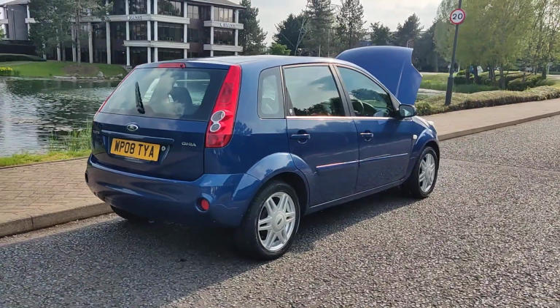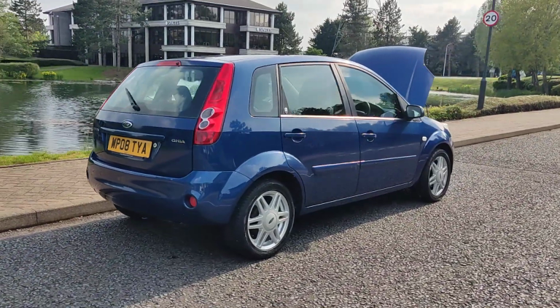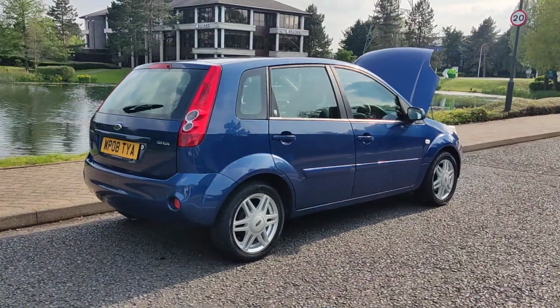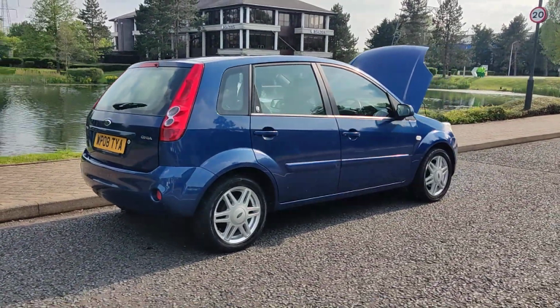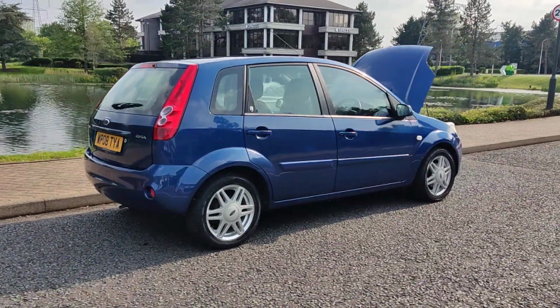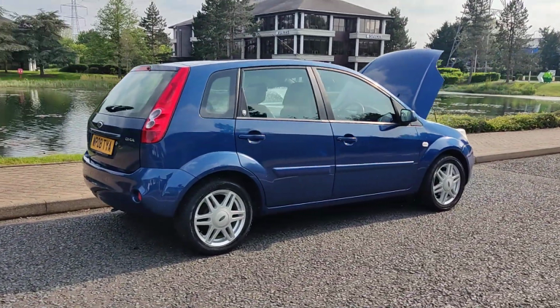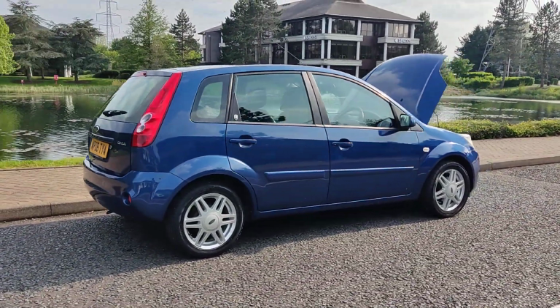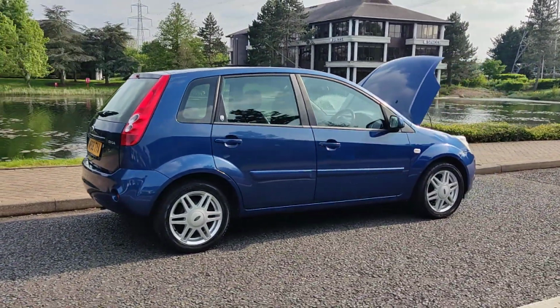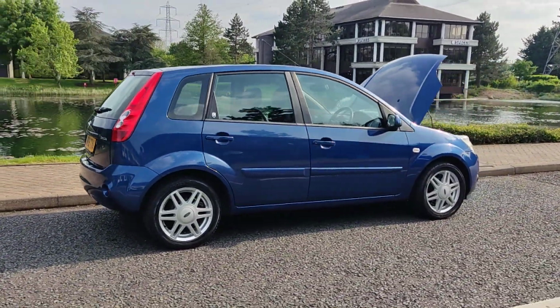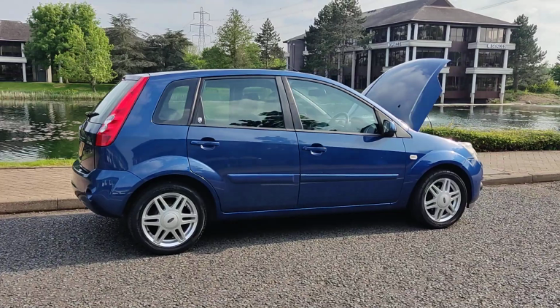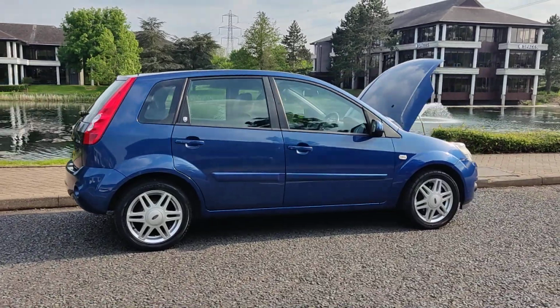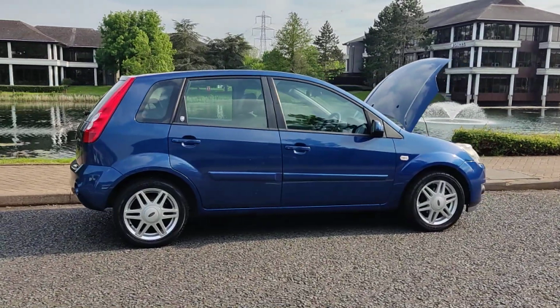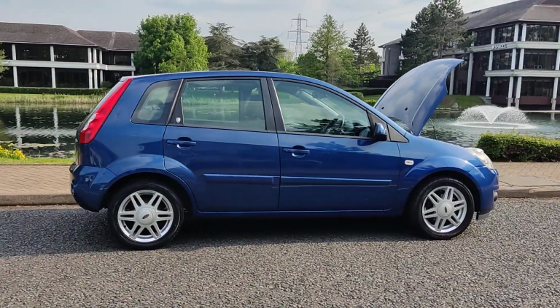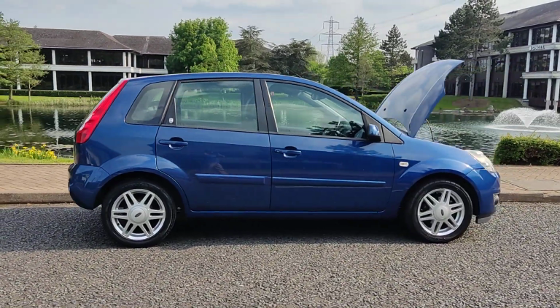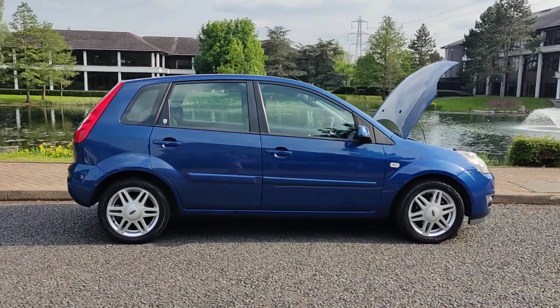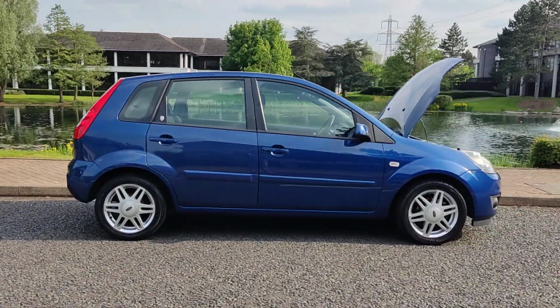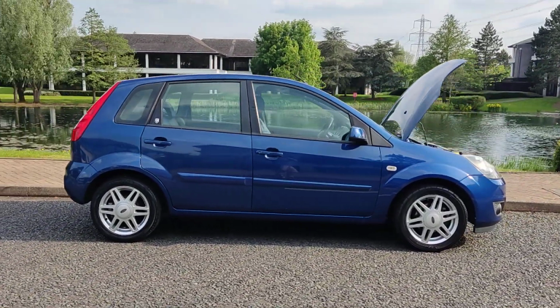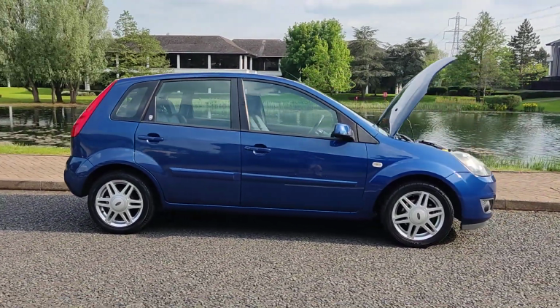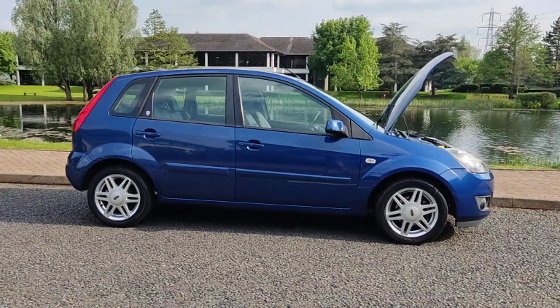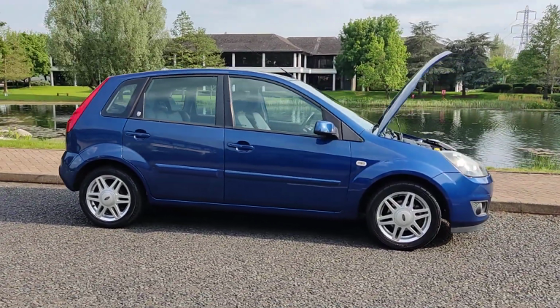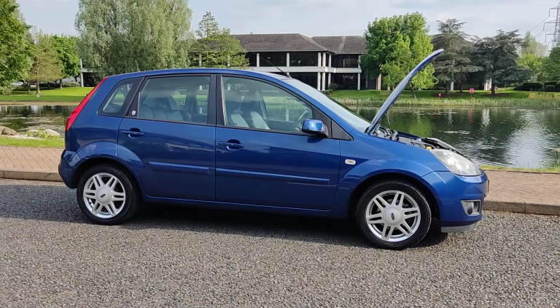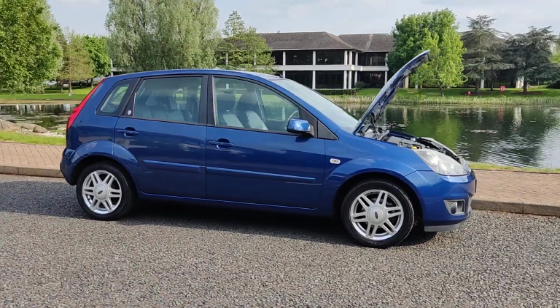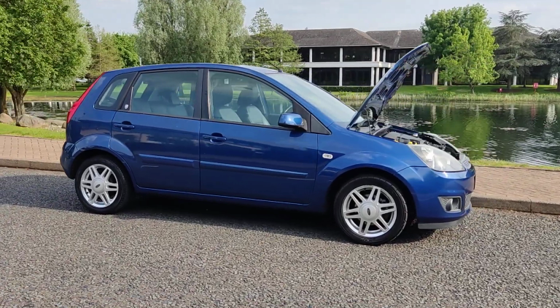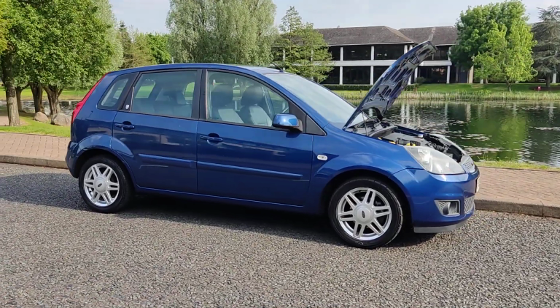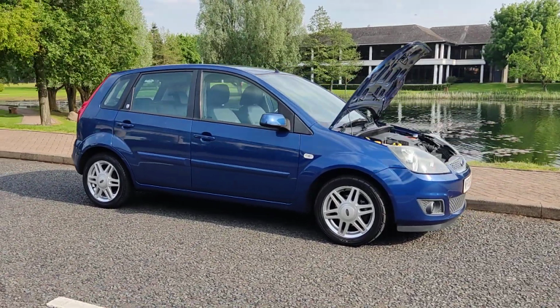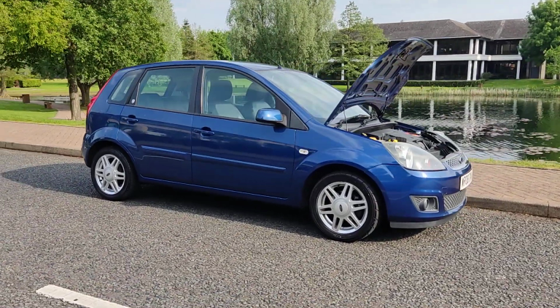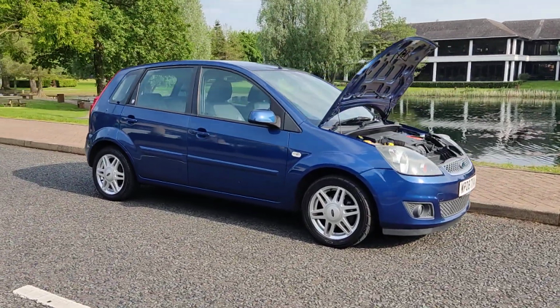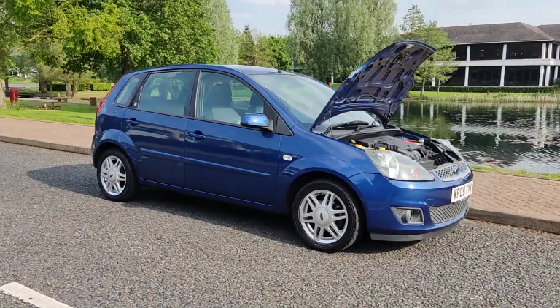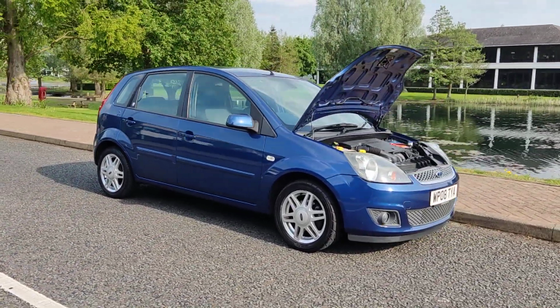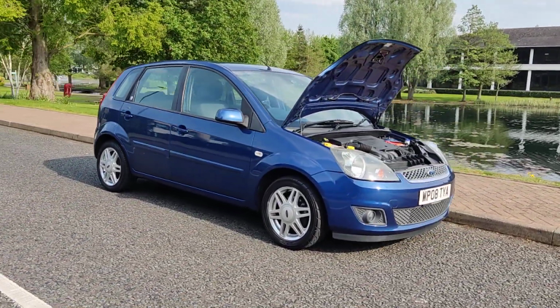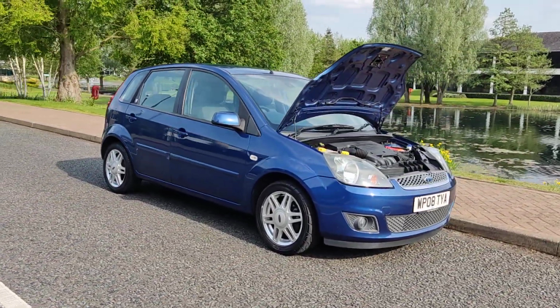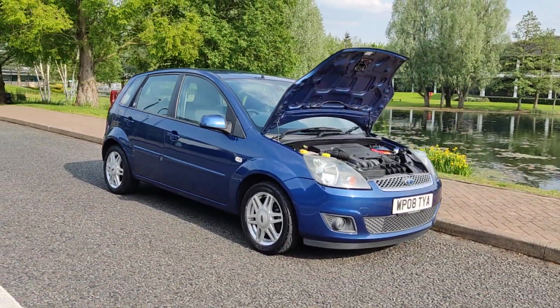Recently passed the MOT, so comes with a long MOT. Next MOT is due May 2025. No advisories at the last MOT, so no work required.